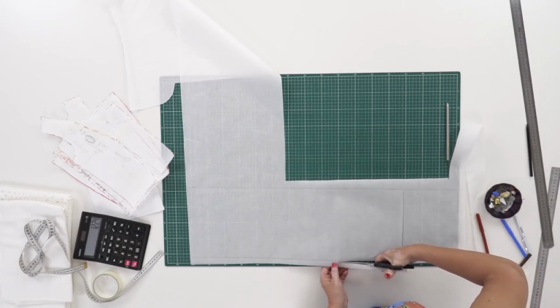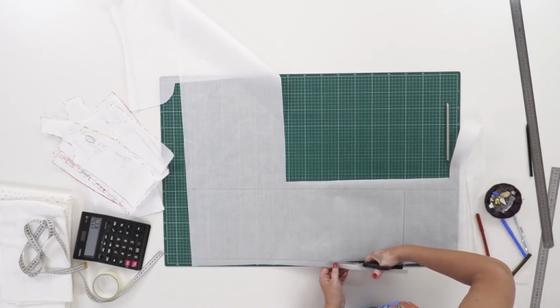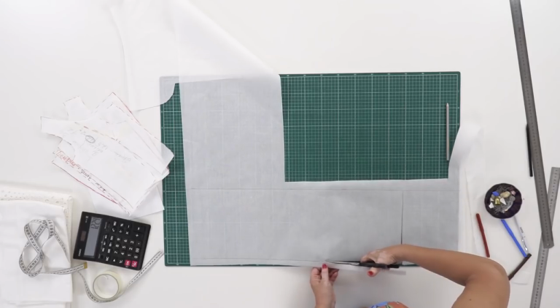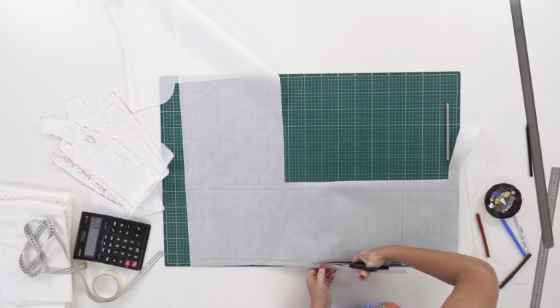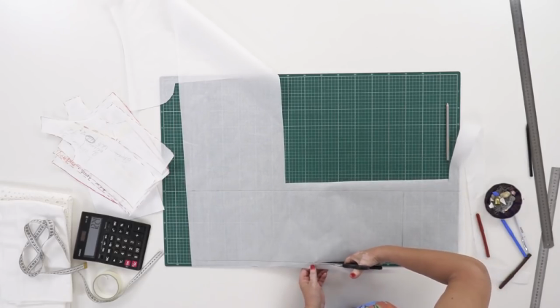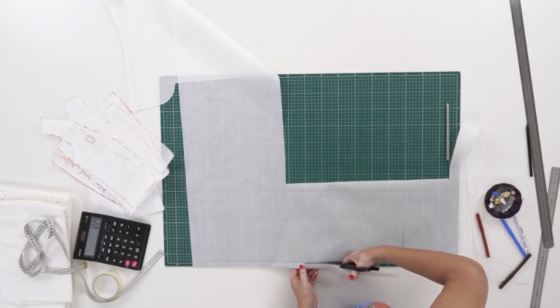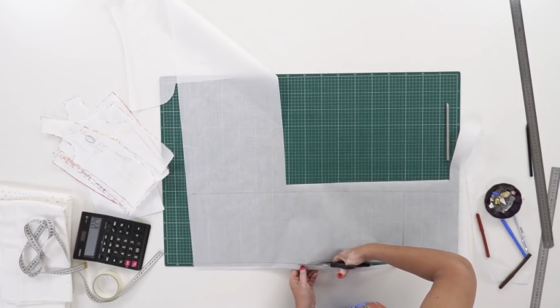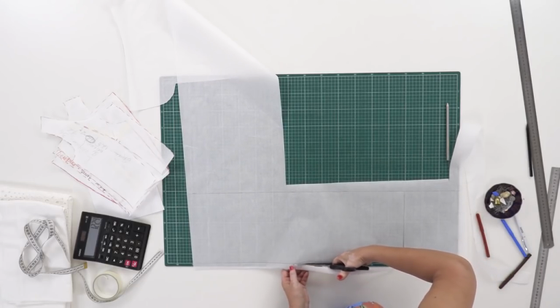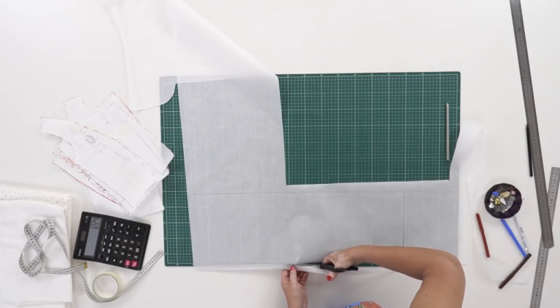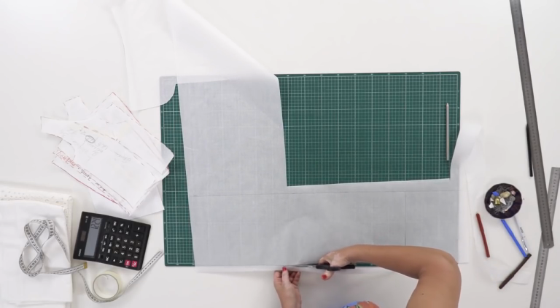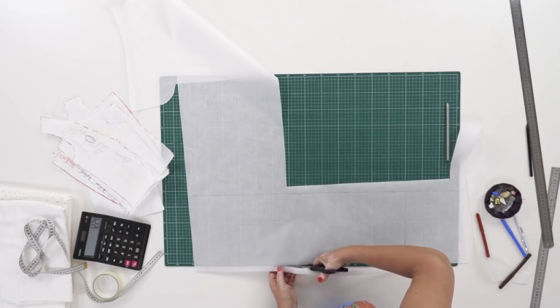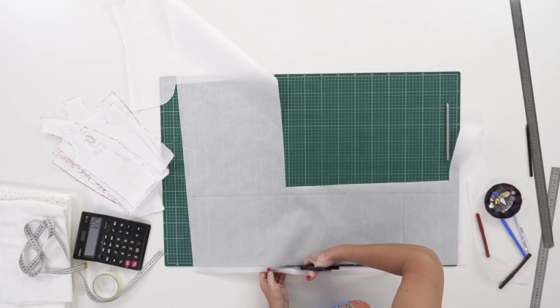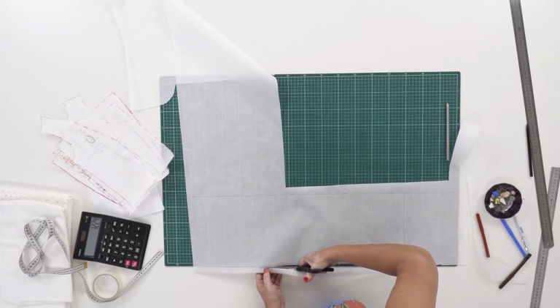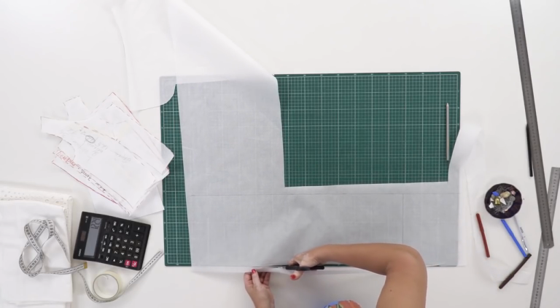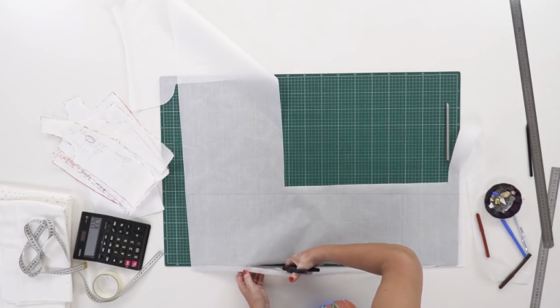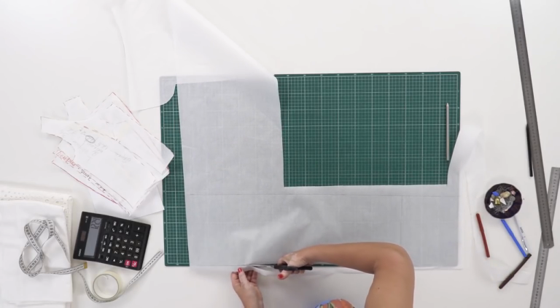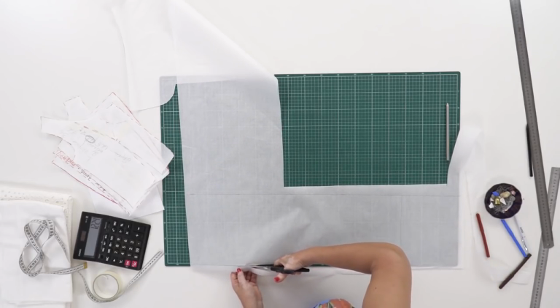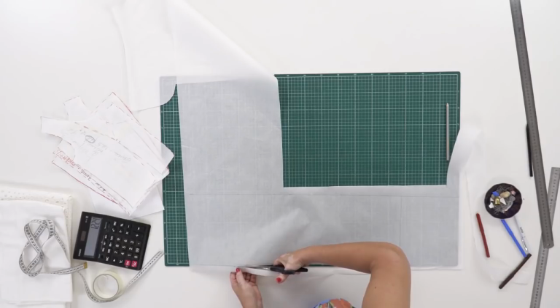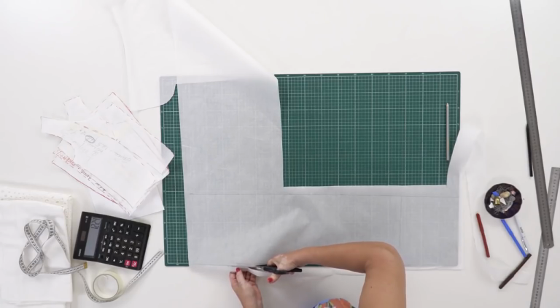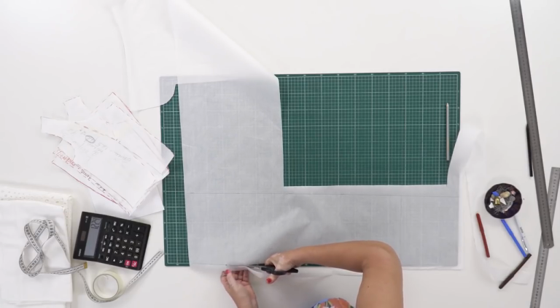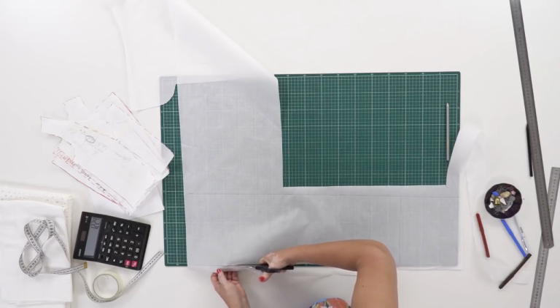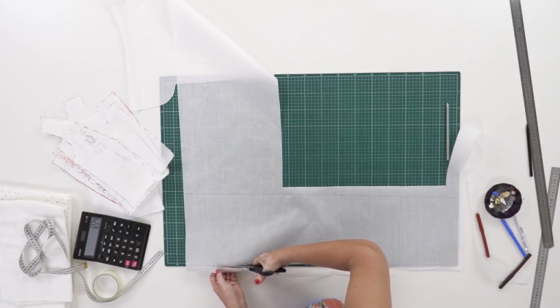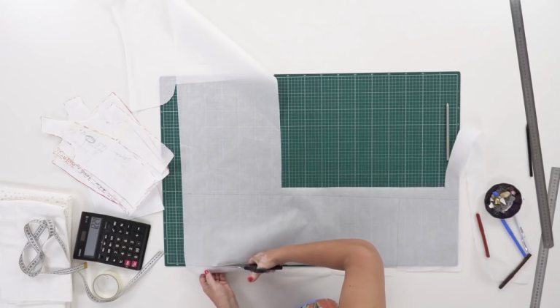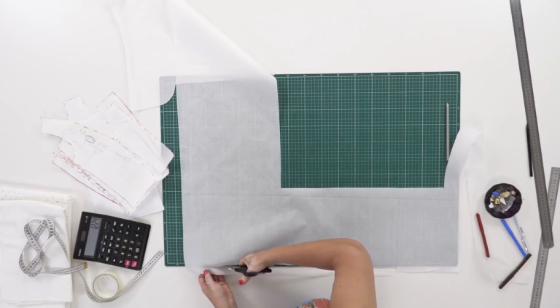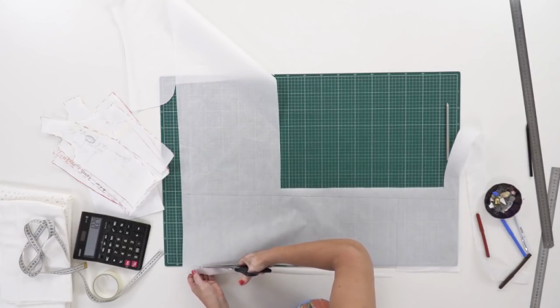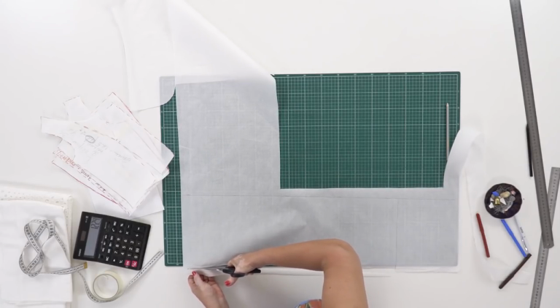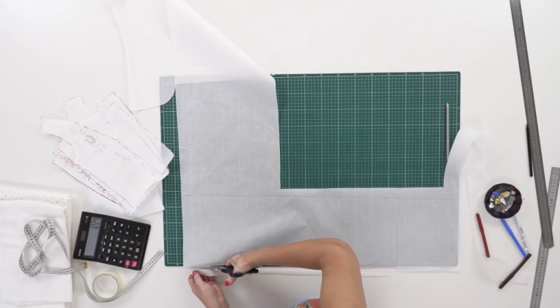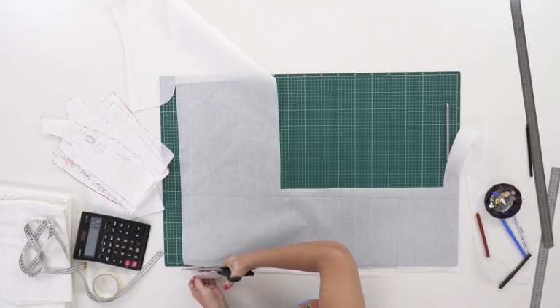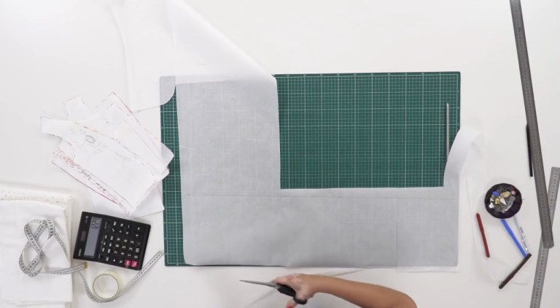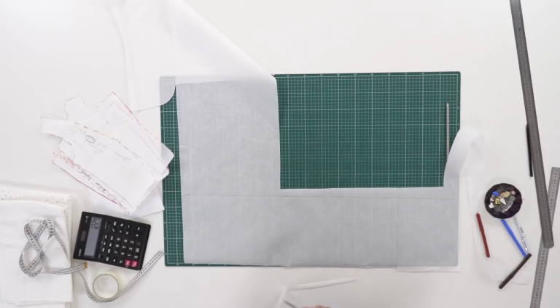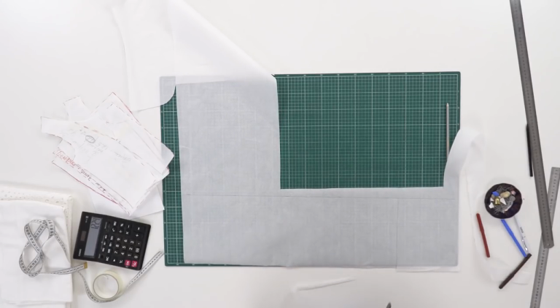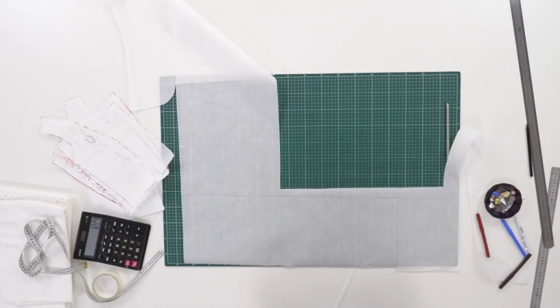If I was sewing a dress off camera, I wouldn't have made the patterns for the flounces. I don't want you to have any questions left, so I'm showing you everything very thoroughly.